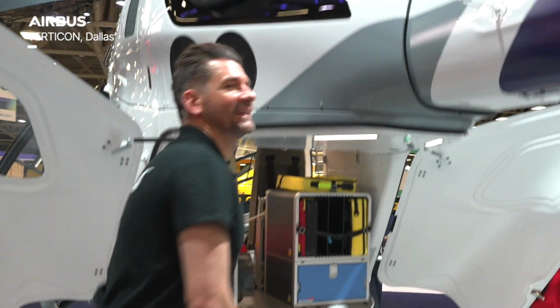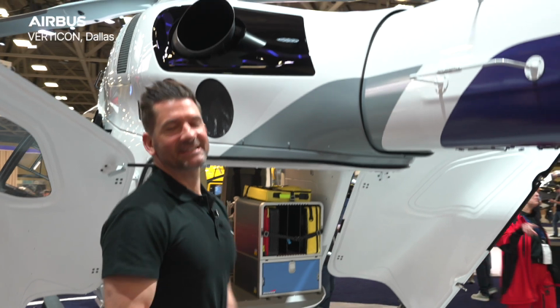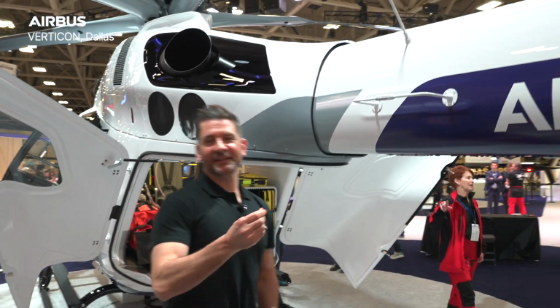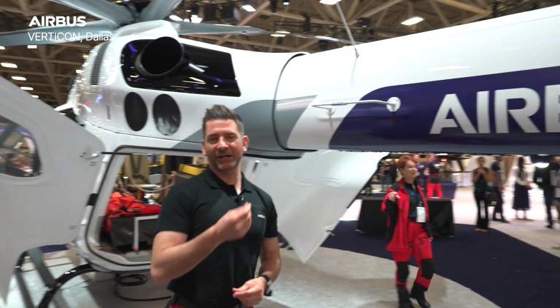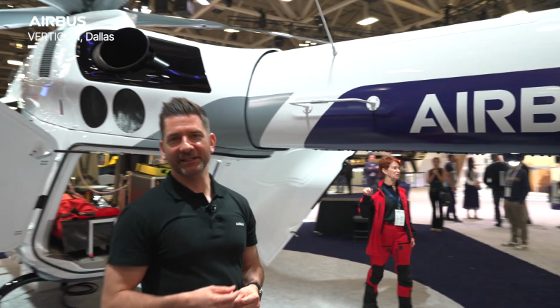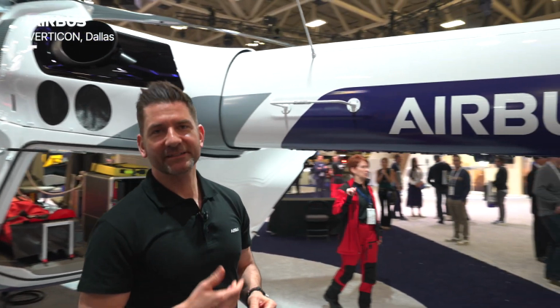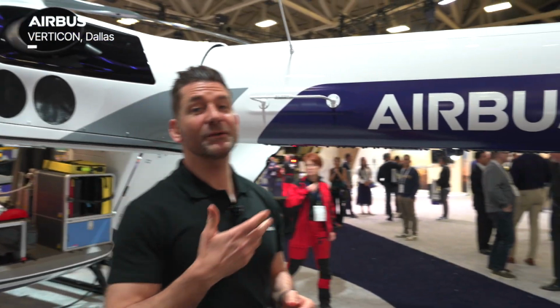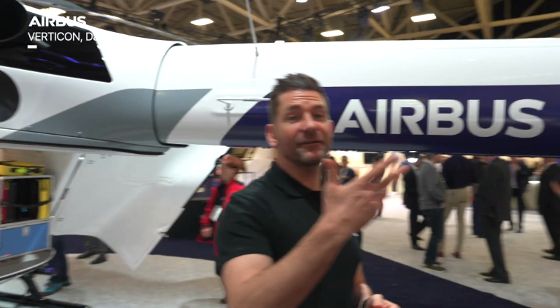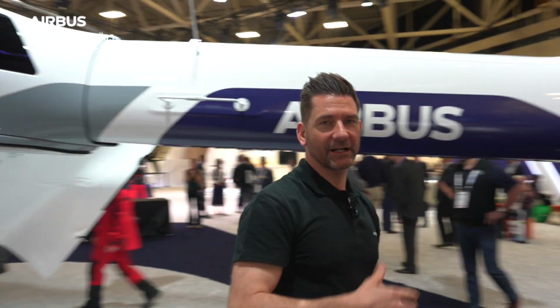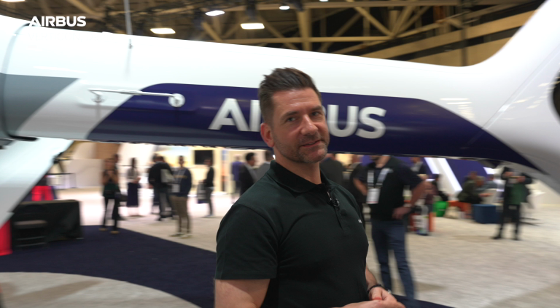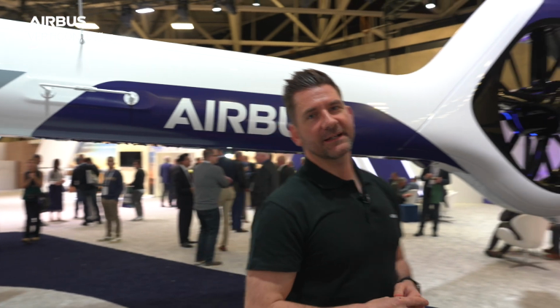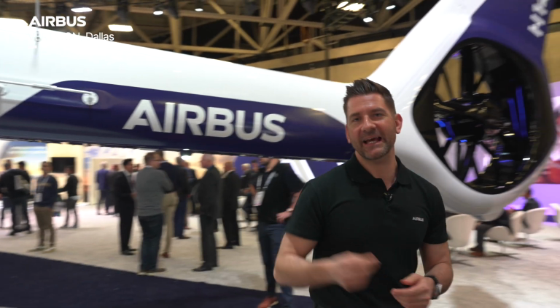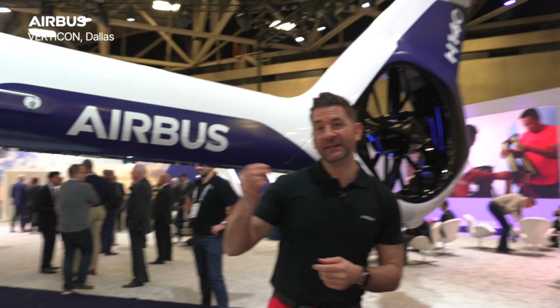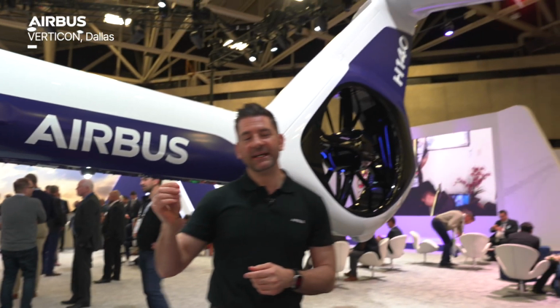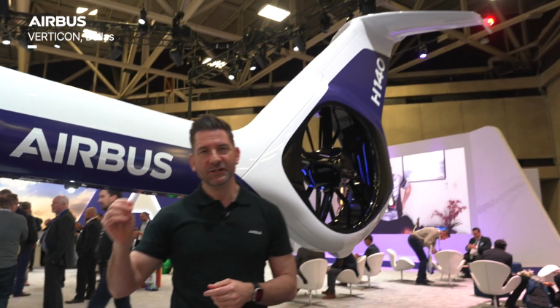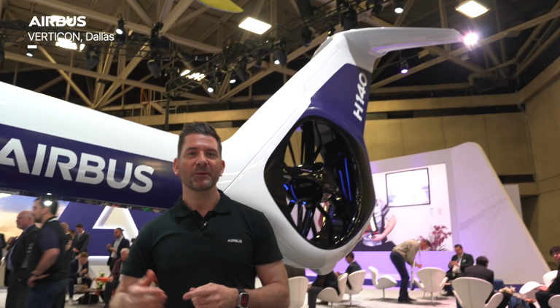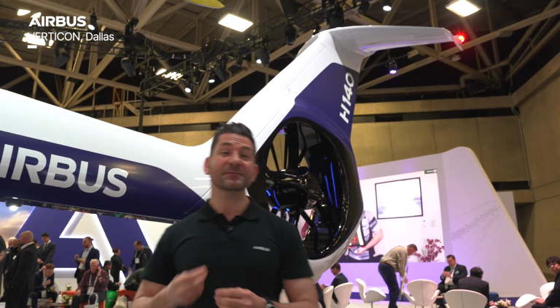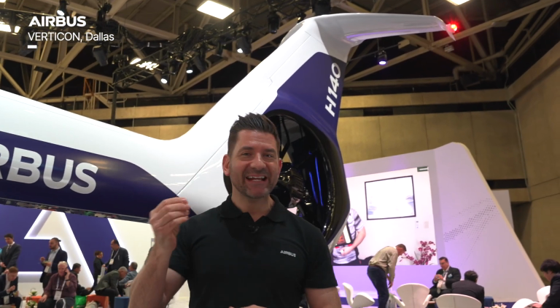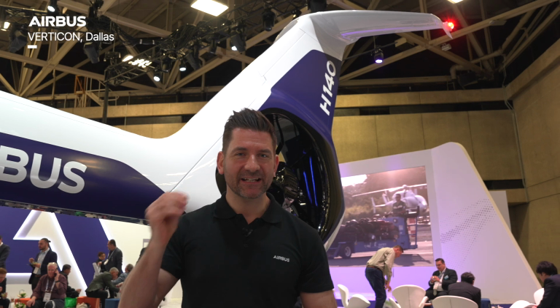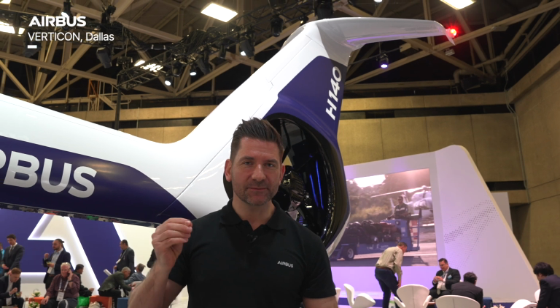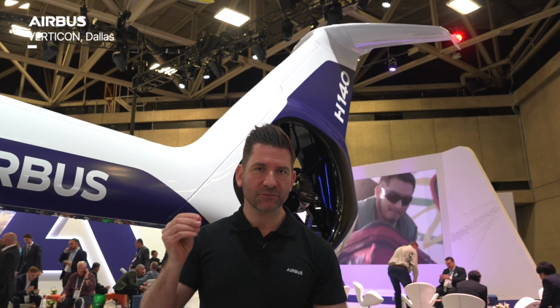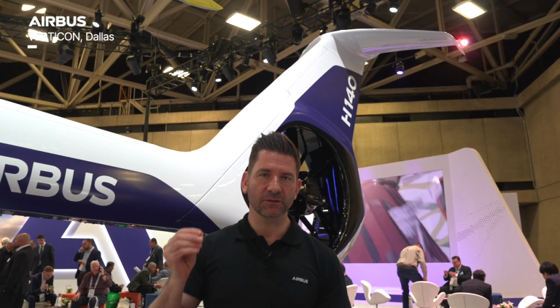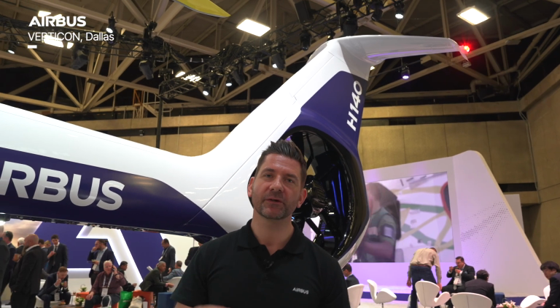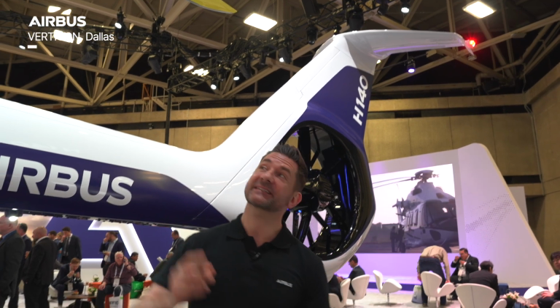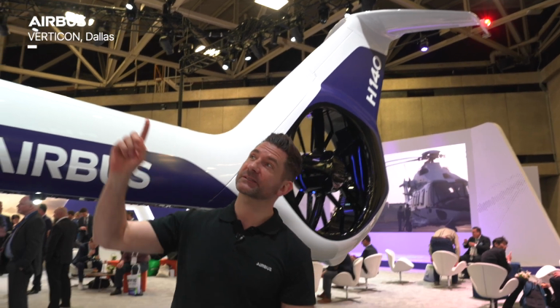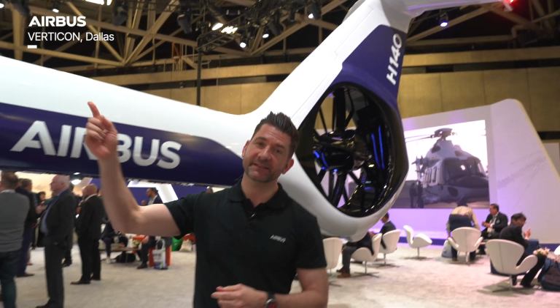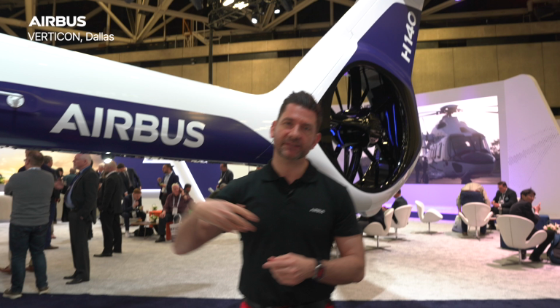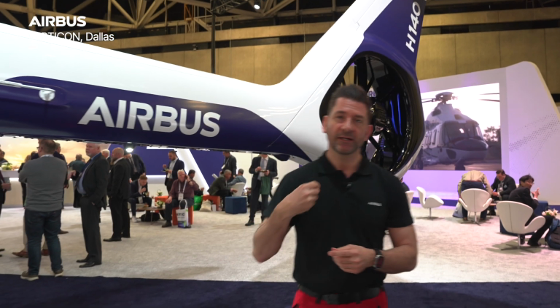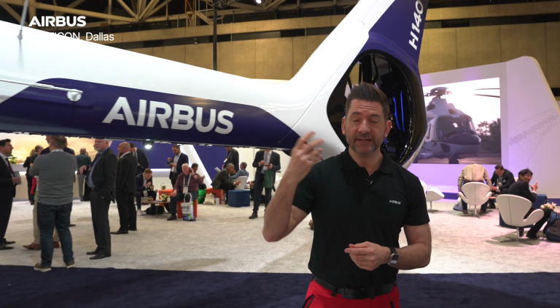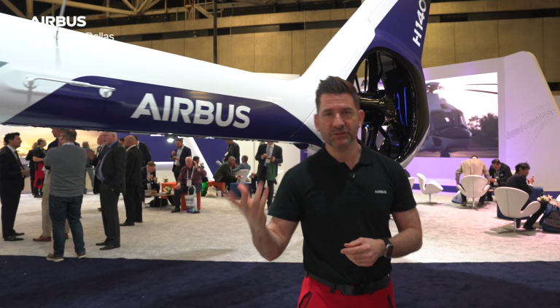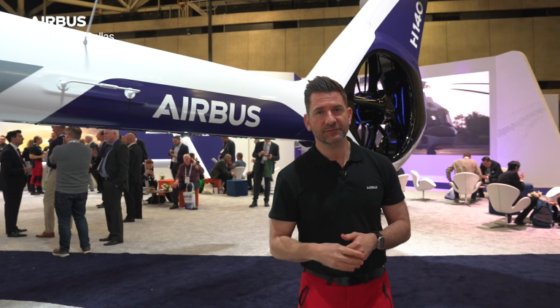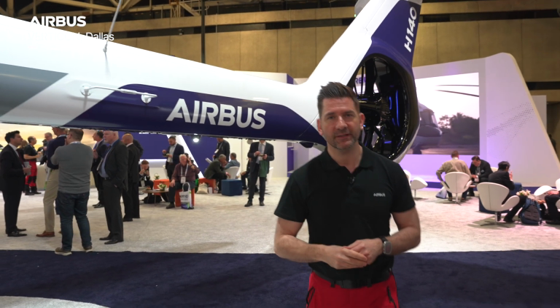Let's look at the tail rotor. The new T-Fin tail rotor is an aerodynamic innovation which gives up to 80 kilograms of extra useful load. It sits outside of the disc, so the downwash doesn't interfere with it.